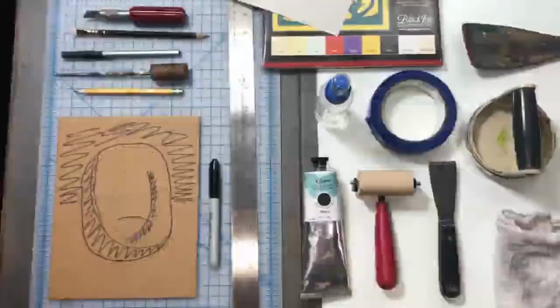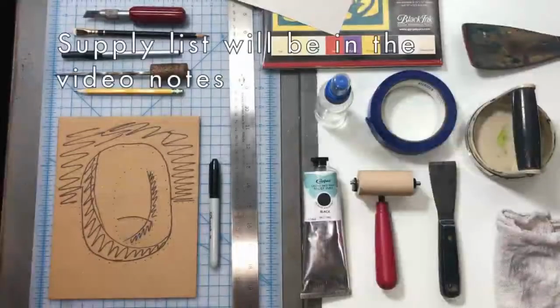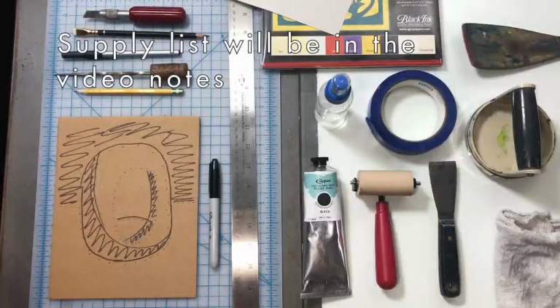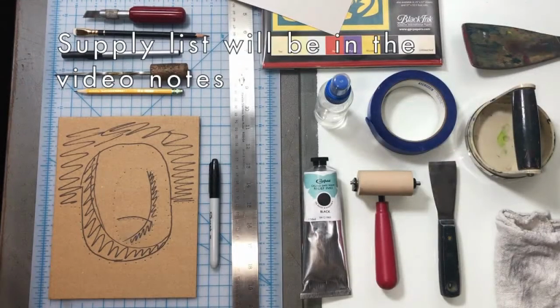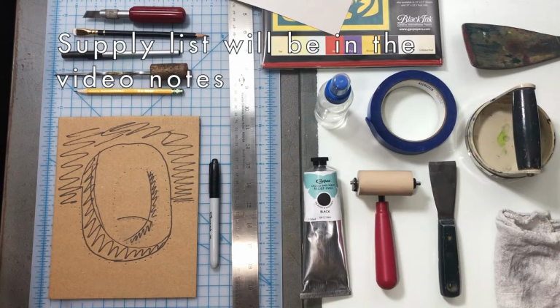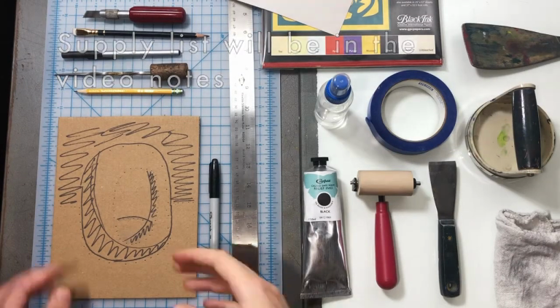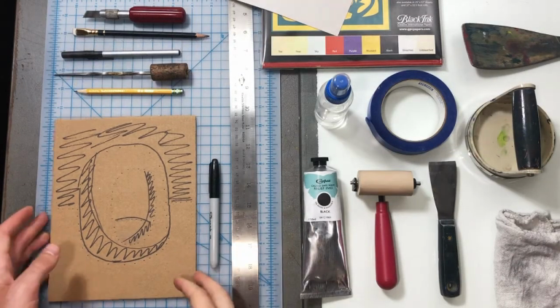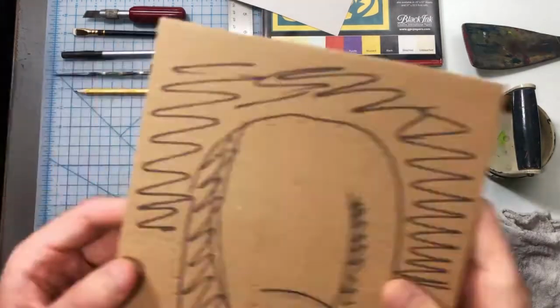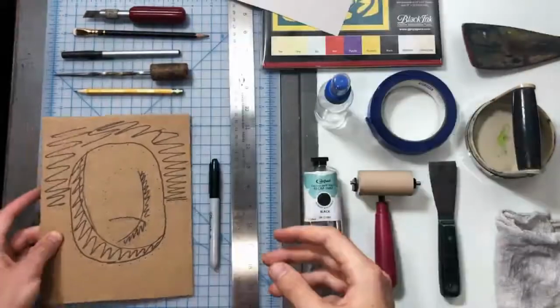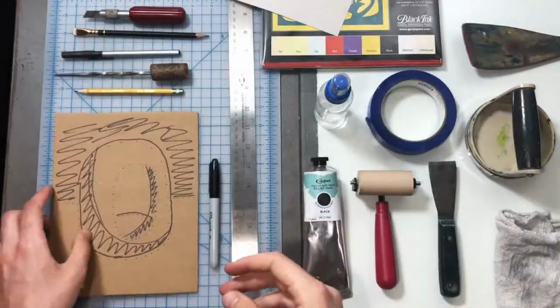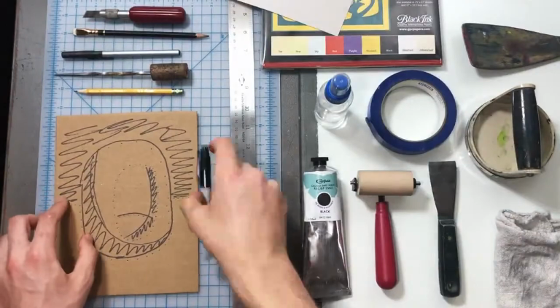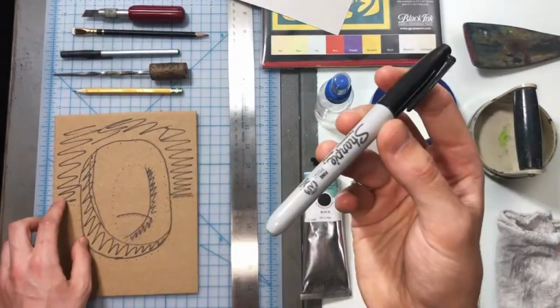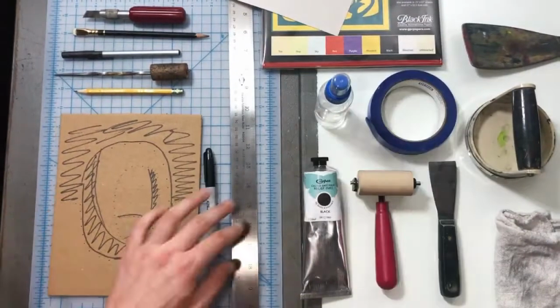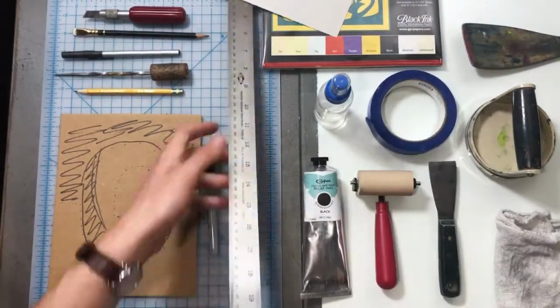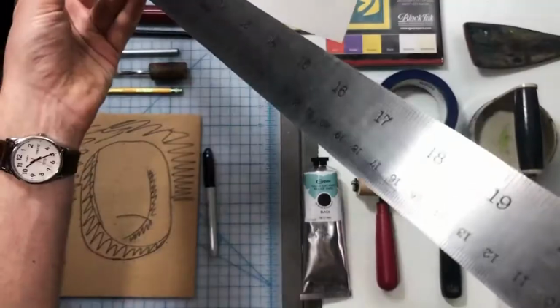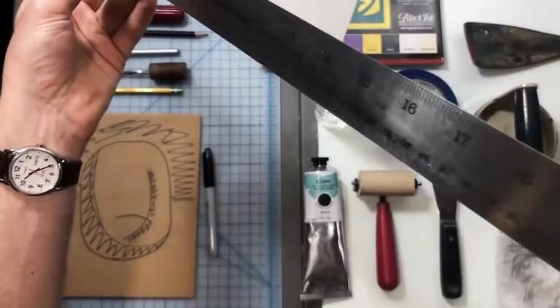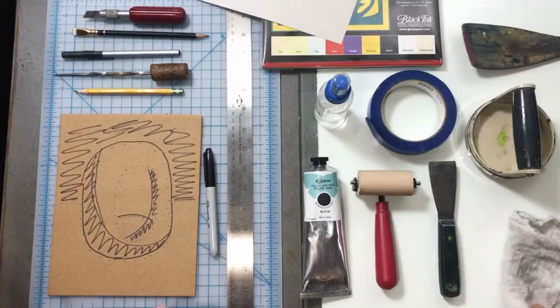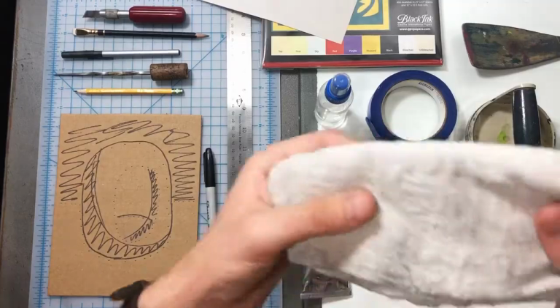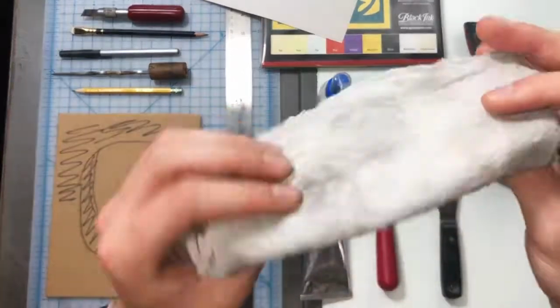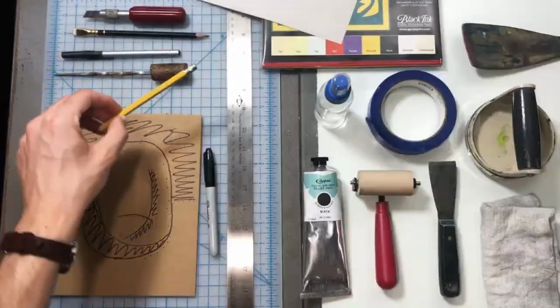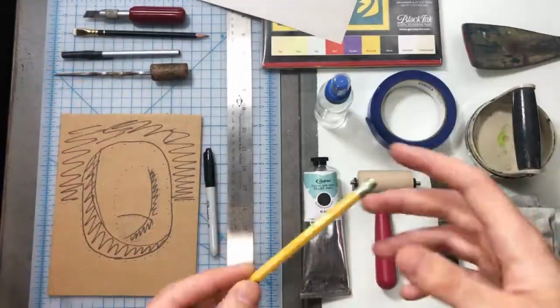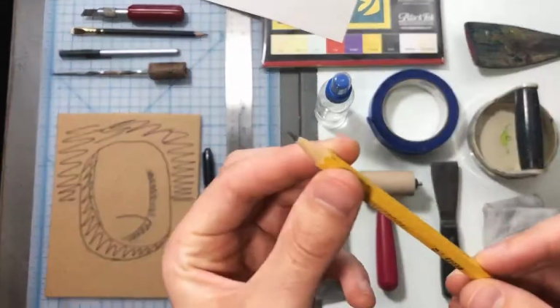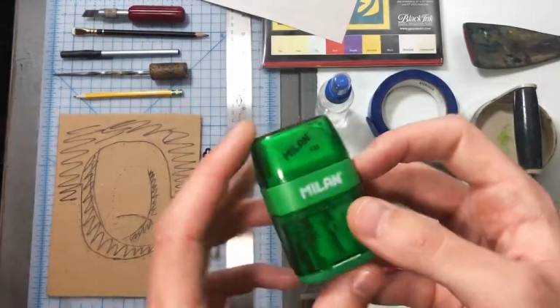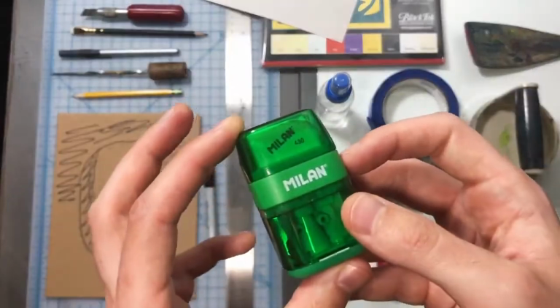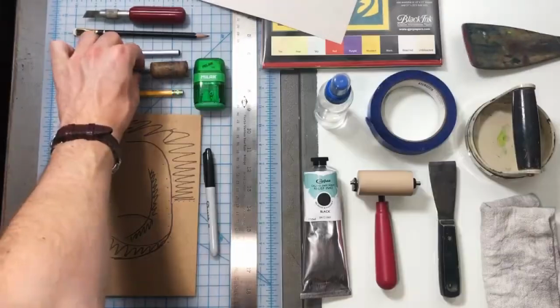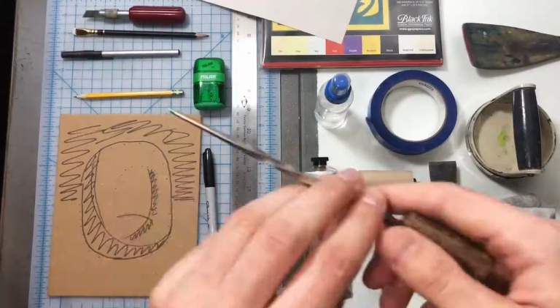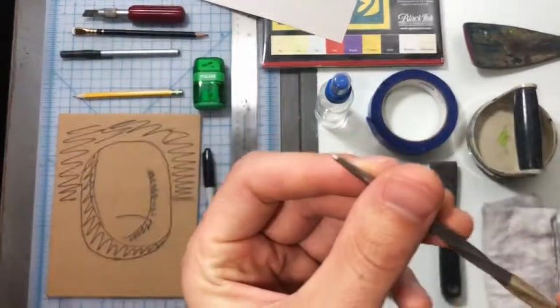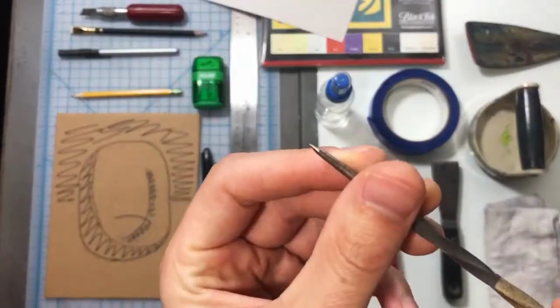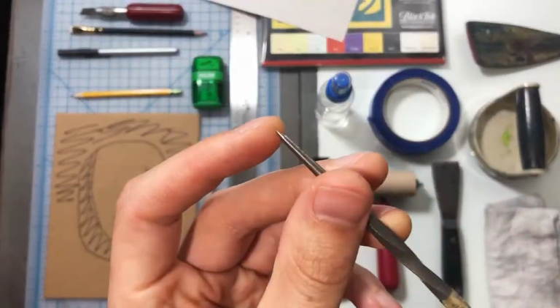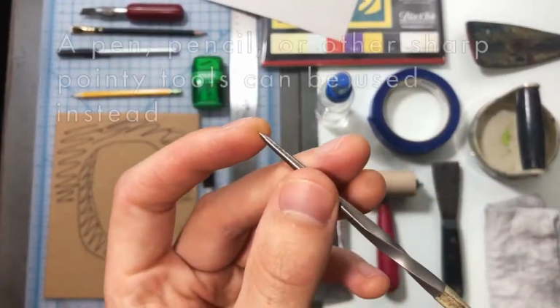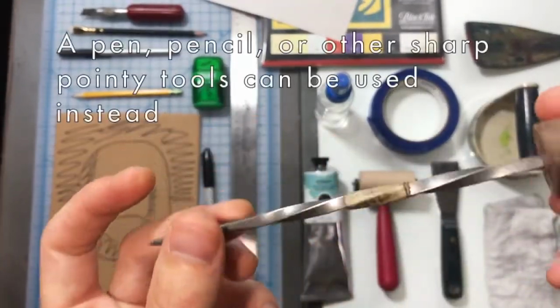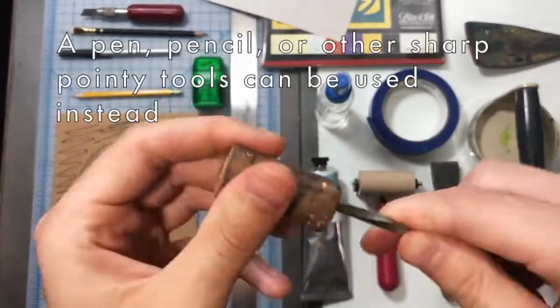Here are our supplies. We've got our cardboard, a Sharpie, a ruler, a rag, a pencil, pencil sharpener, a scribe, an intaglio scribe, and a Whistler stylus.